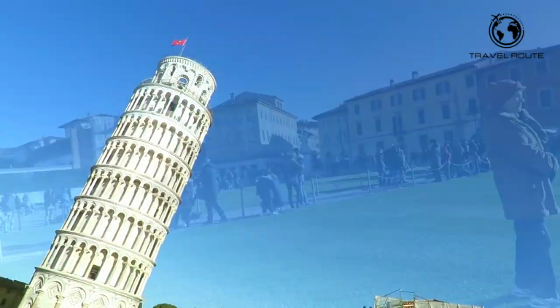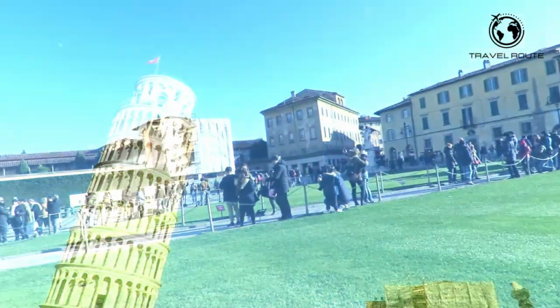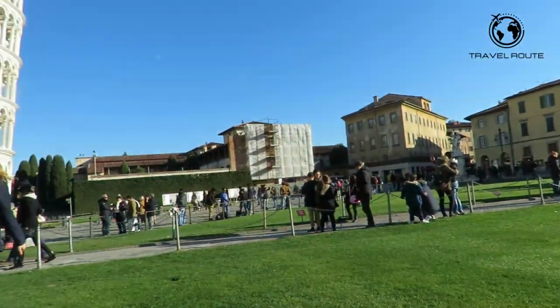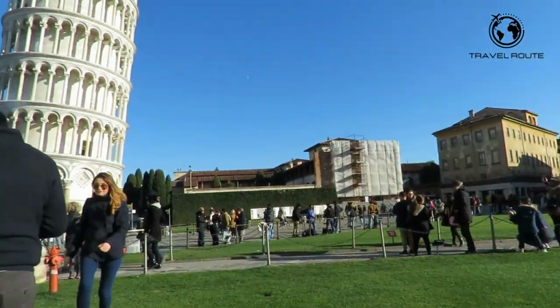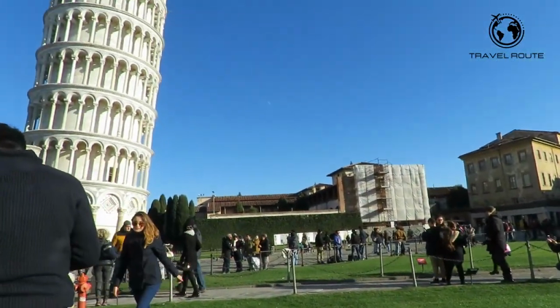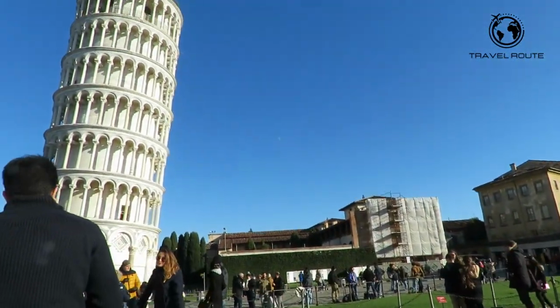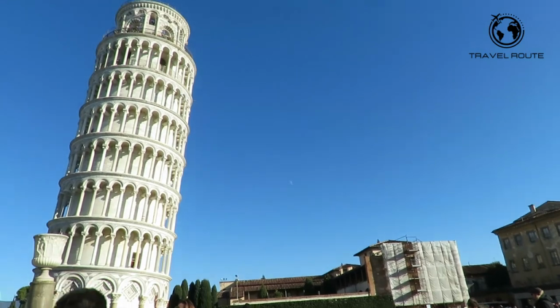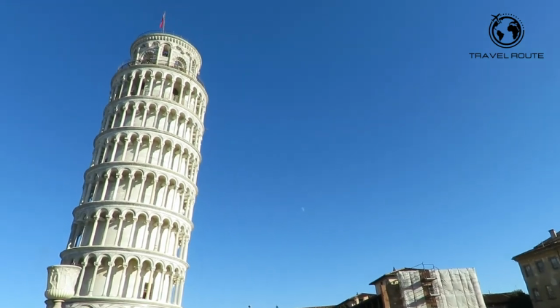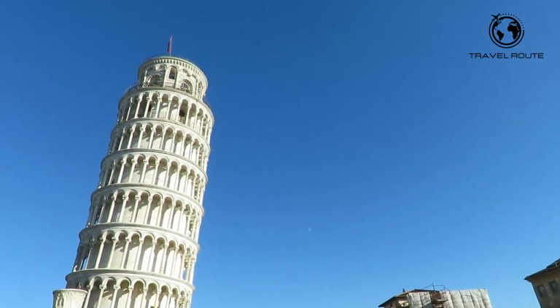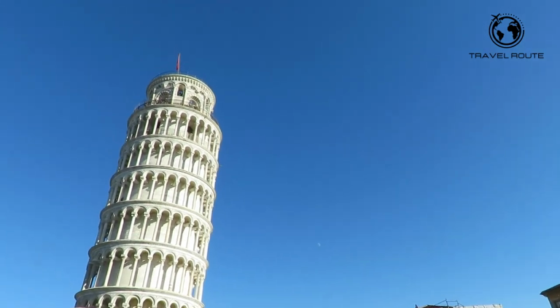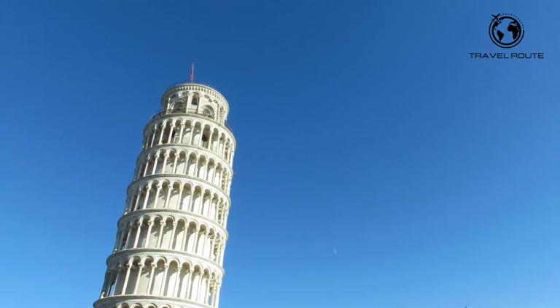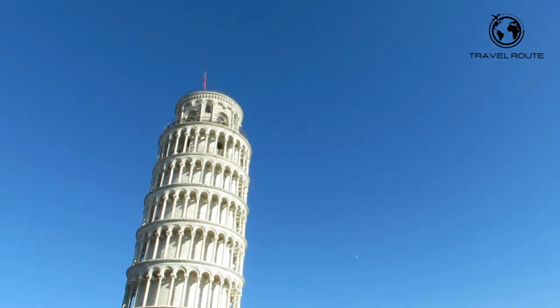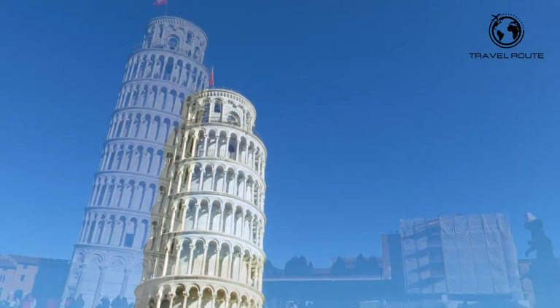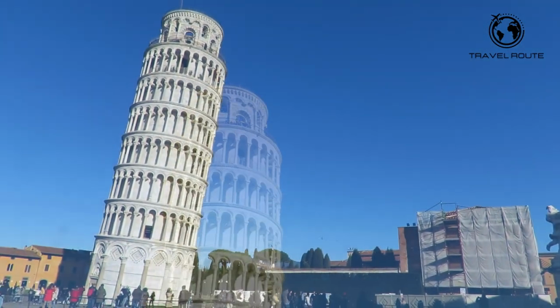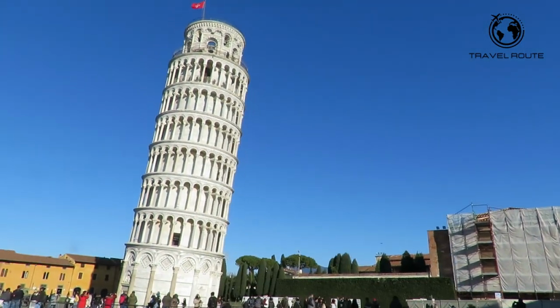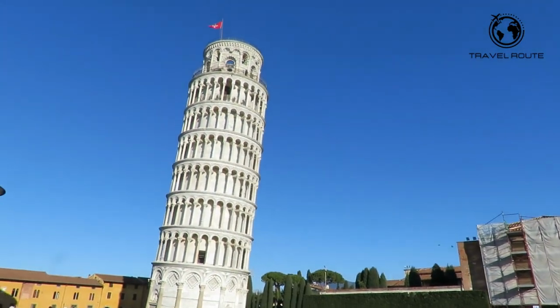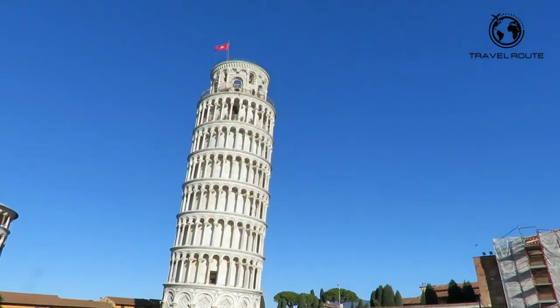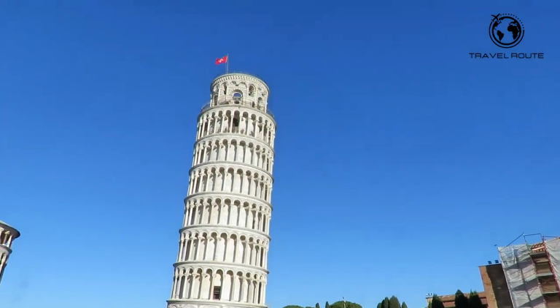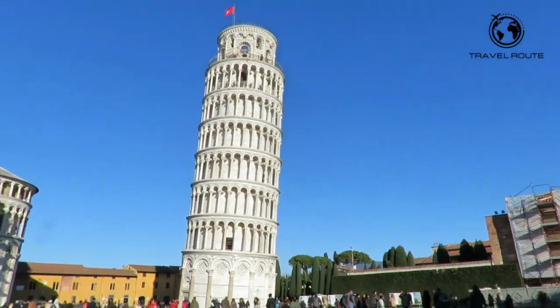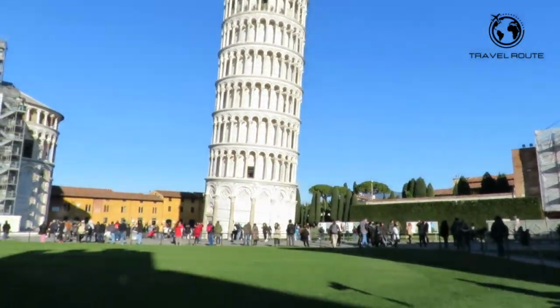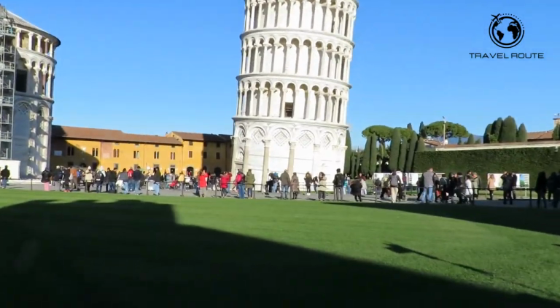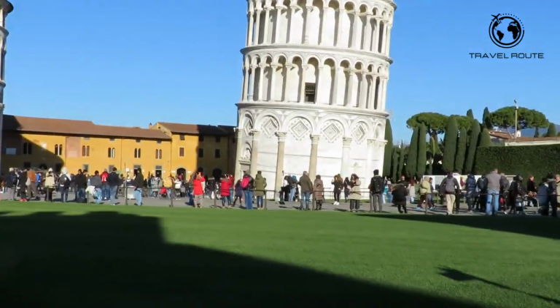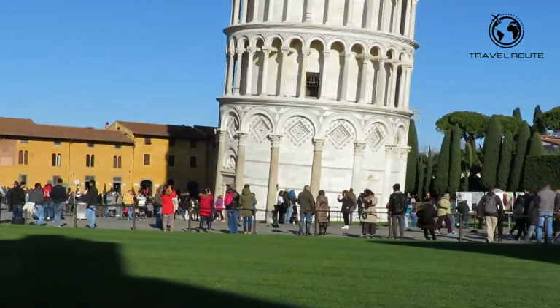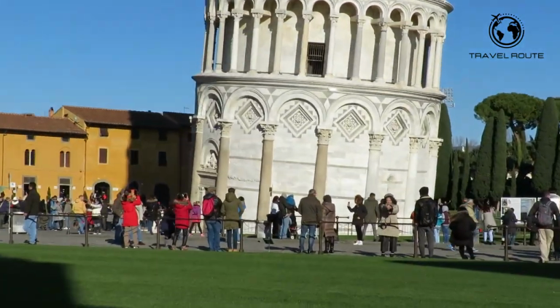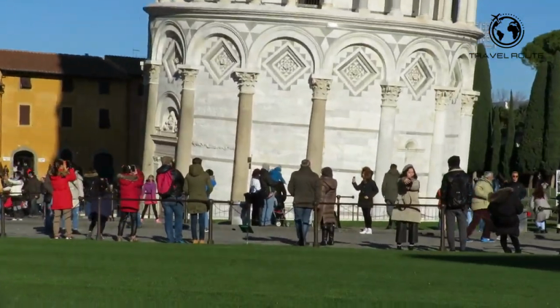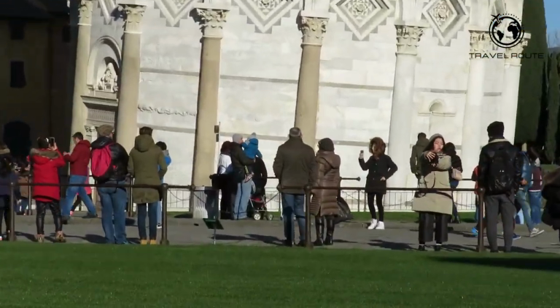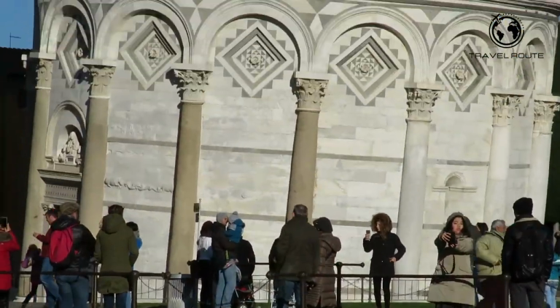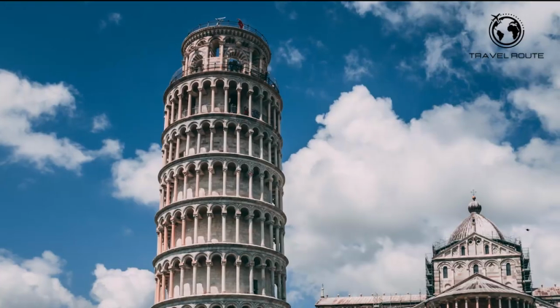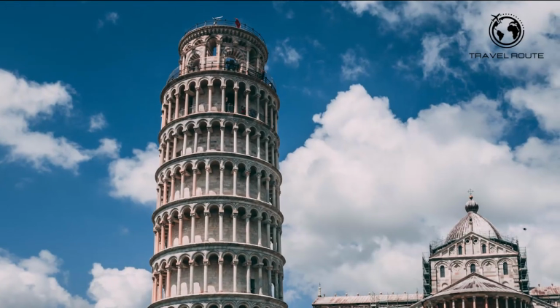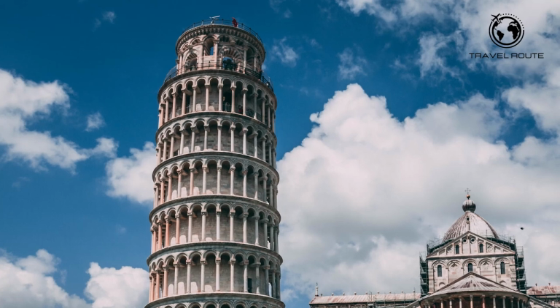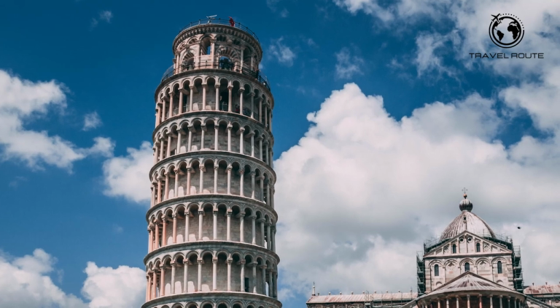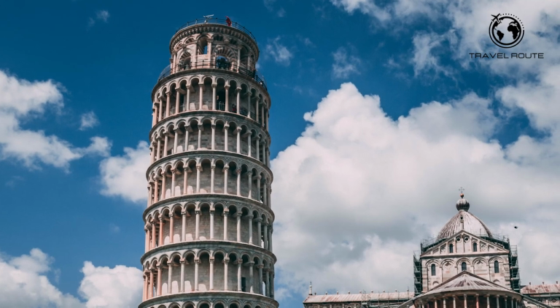When you visit the Leaning Tower of Pisa, you can climb up to the top for a stunning view of the city, but be prepared for a bit of a workout. The tower has over 300 steps, so make sure you wear comfortable shoes and bring a camera to capture the breathtaking views.